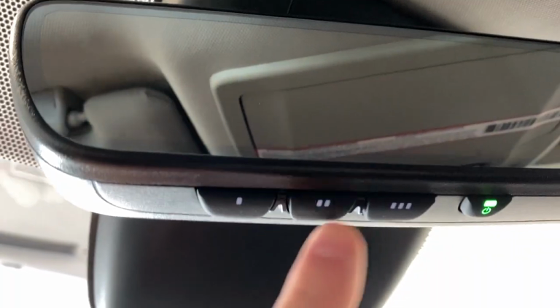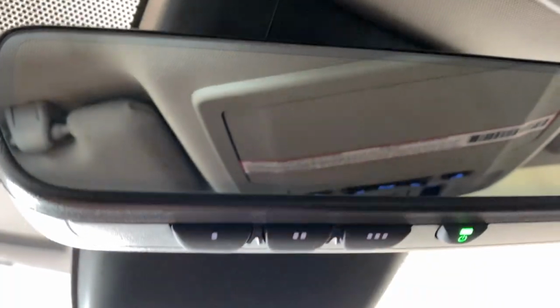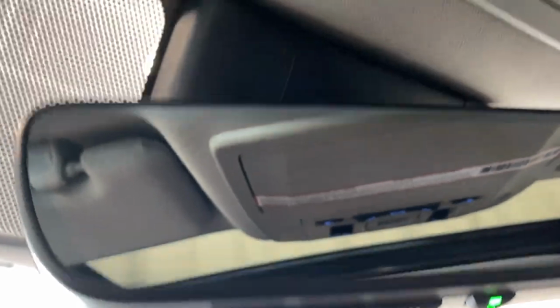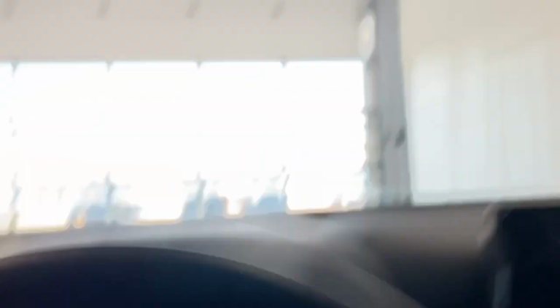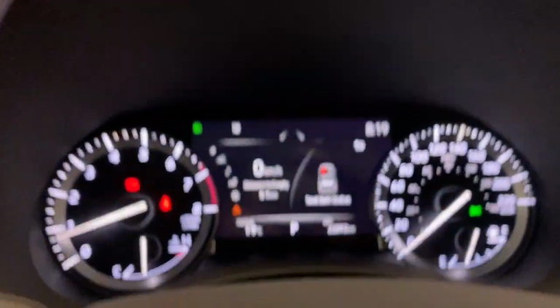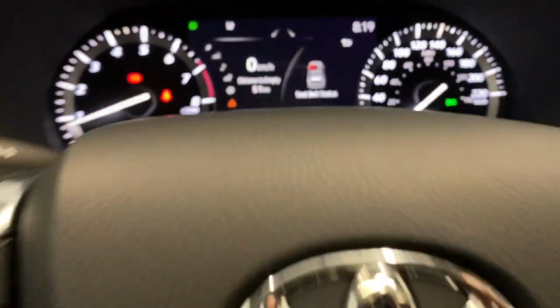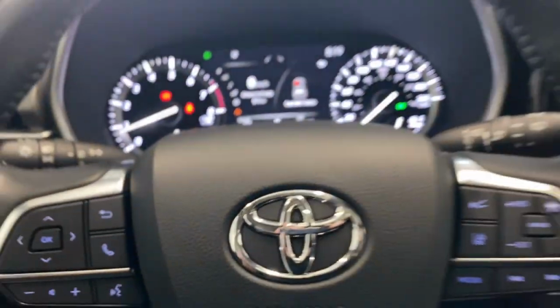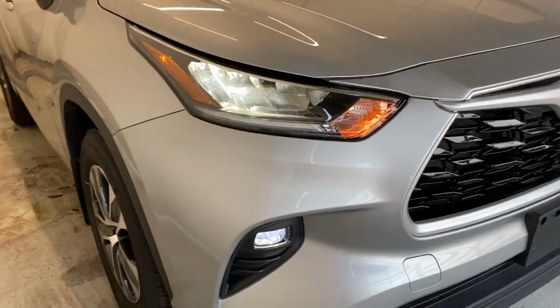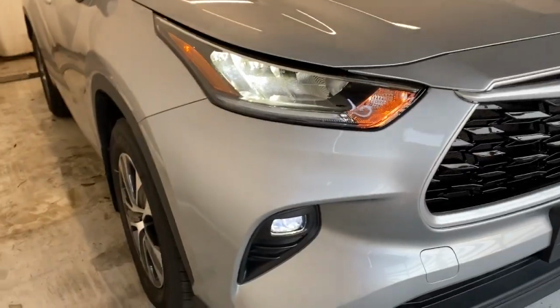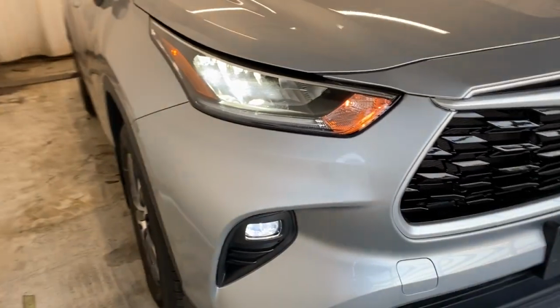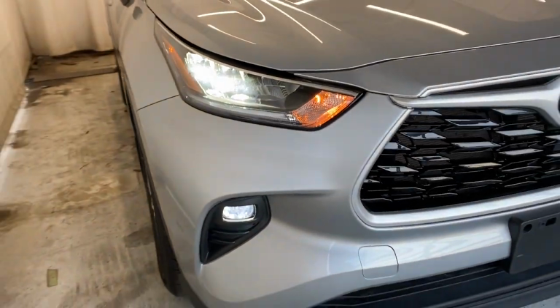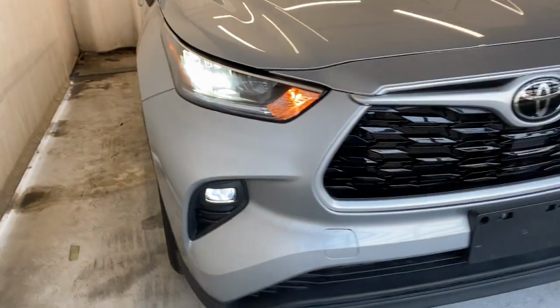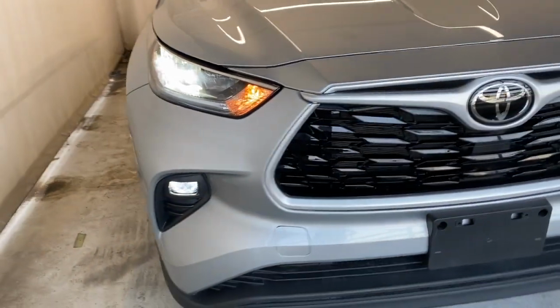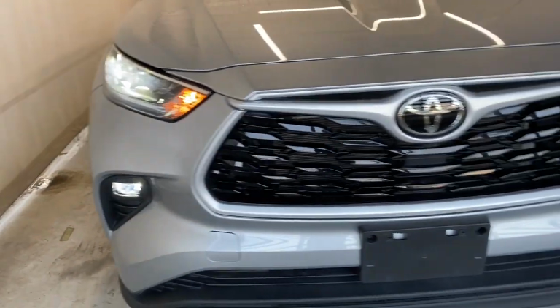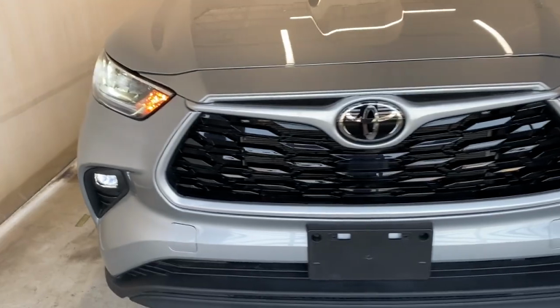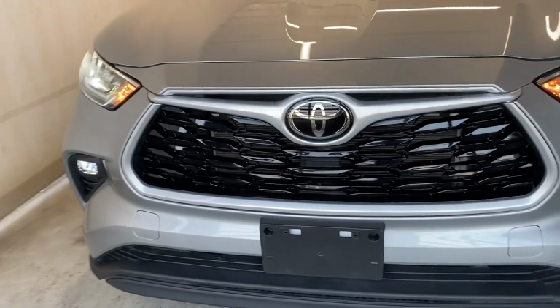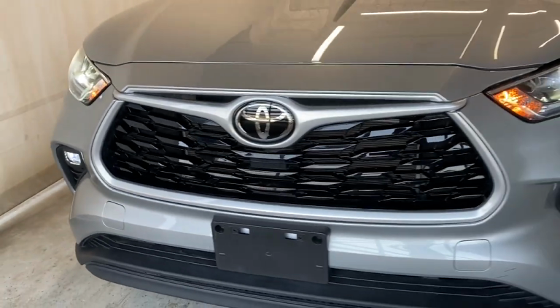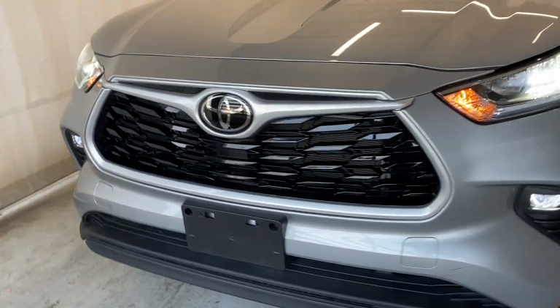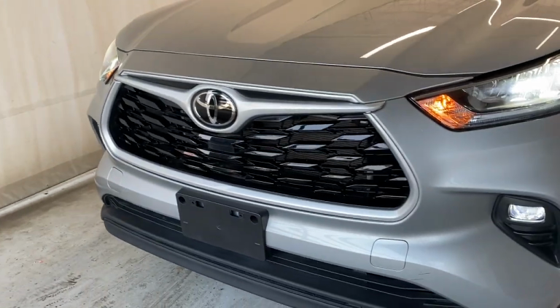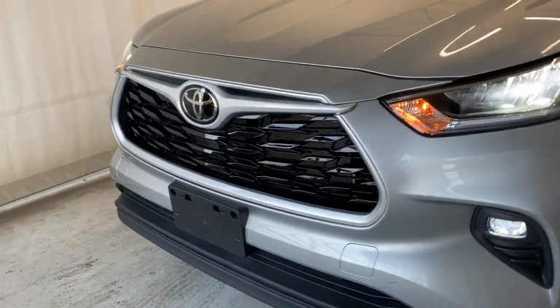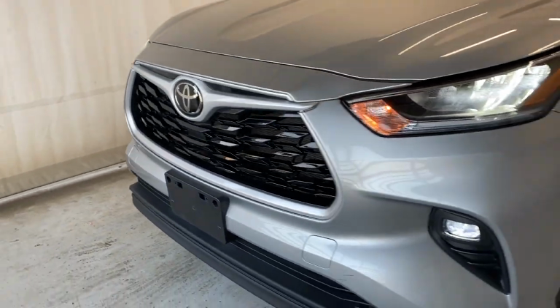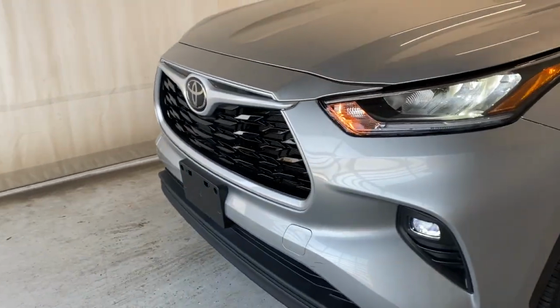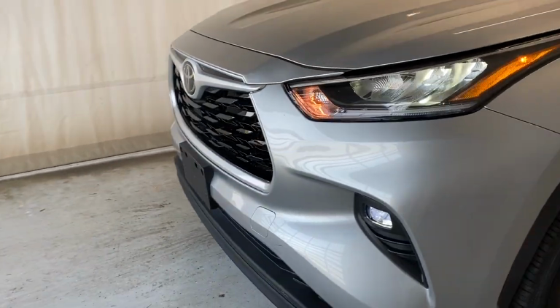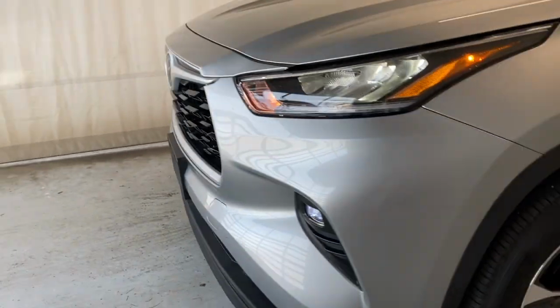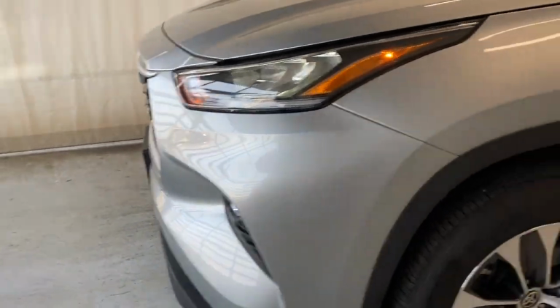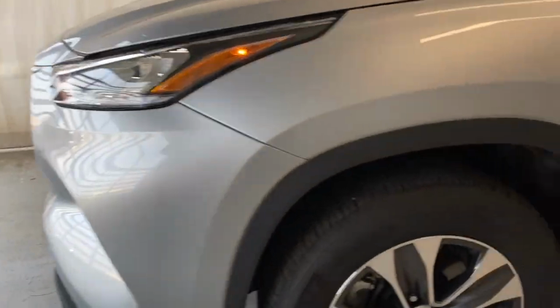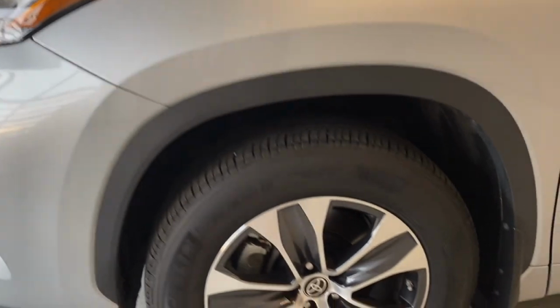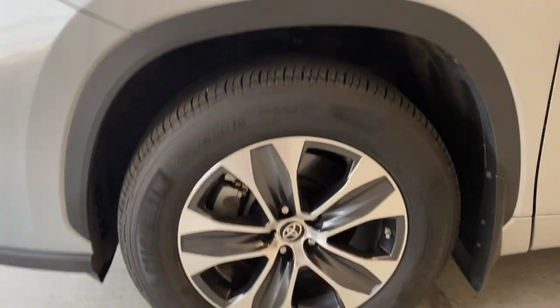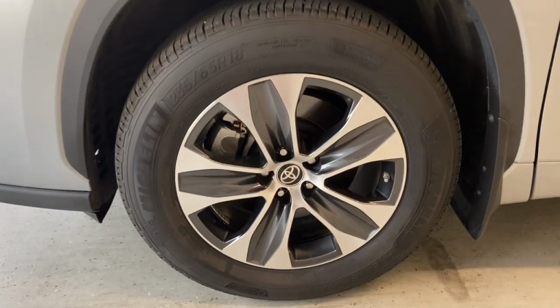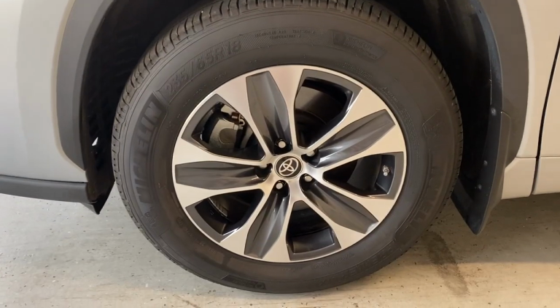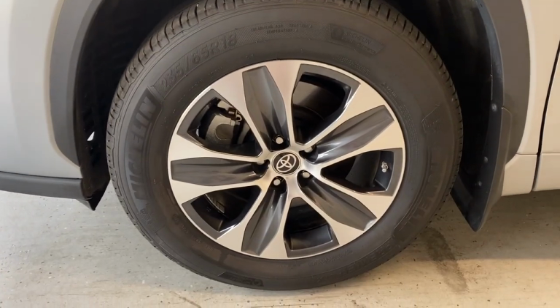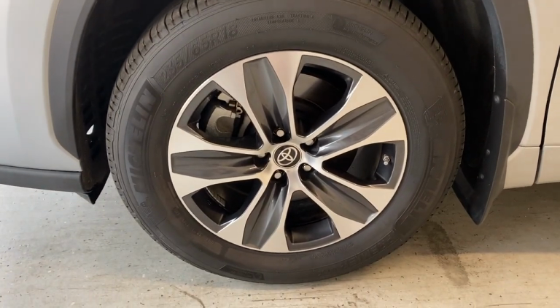Let's take a look outside. At the front we have our LED headlights and fog lights, a nice gloss black finish grille with some chrome and silver accents all around, and our Toyota badge in the middle. We also have our Michelin tires on 18 inch alloy rims that are silver and gray in color.